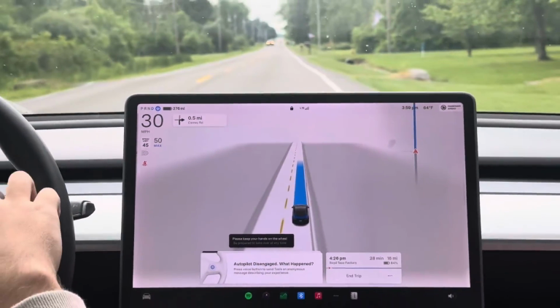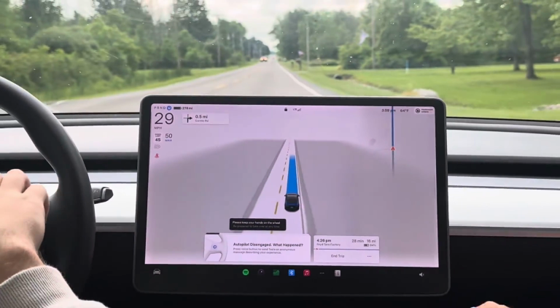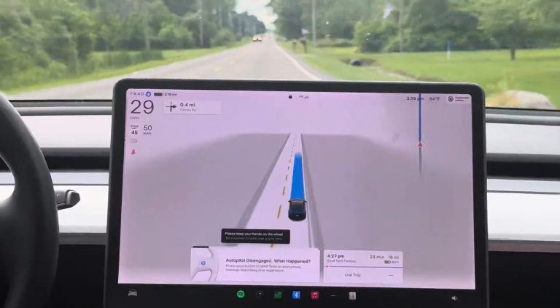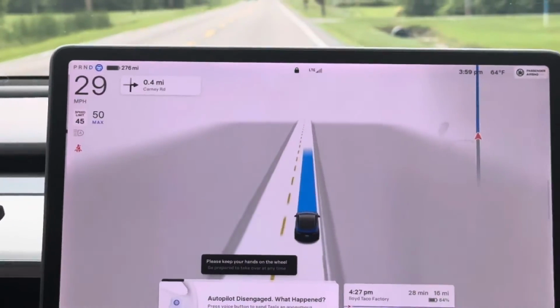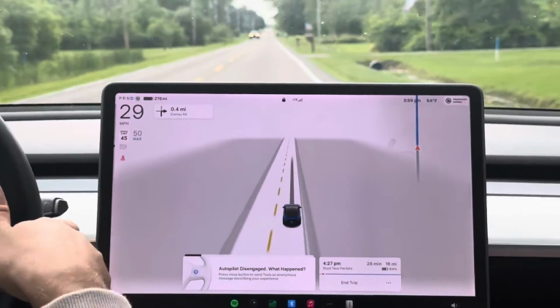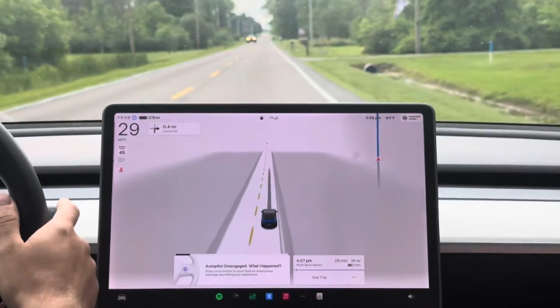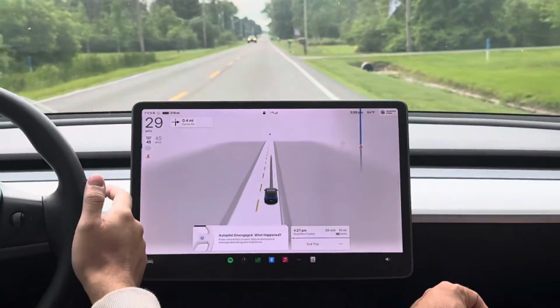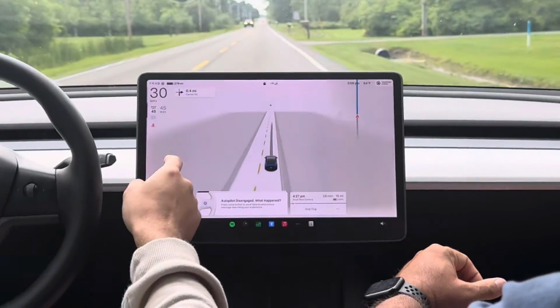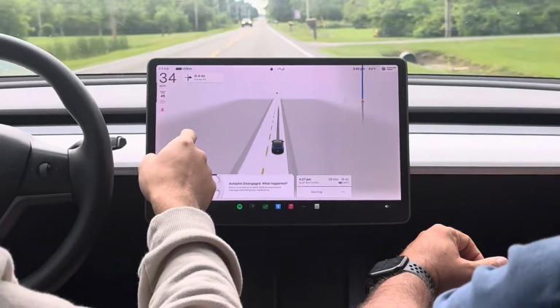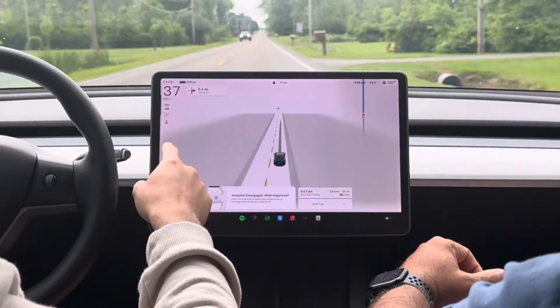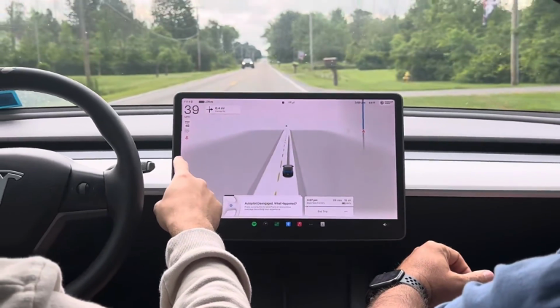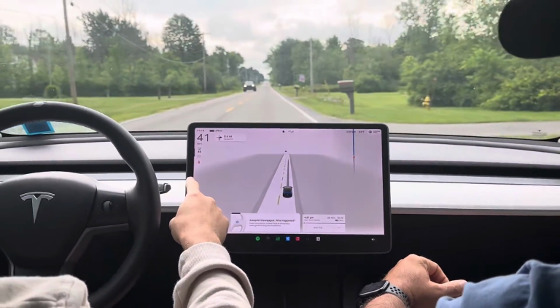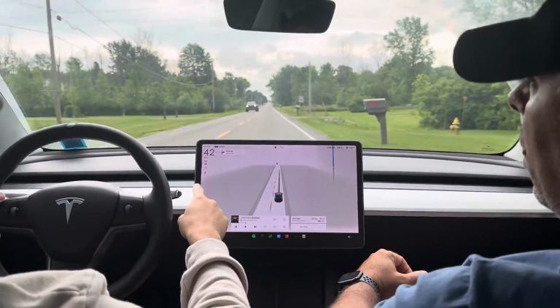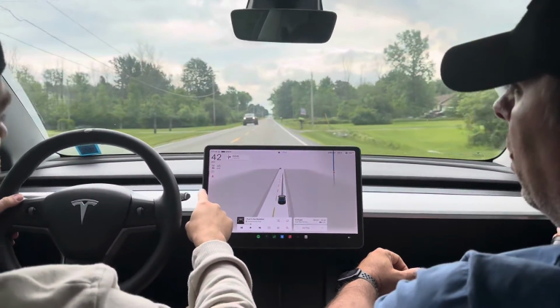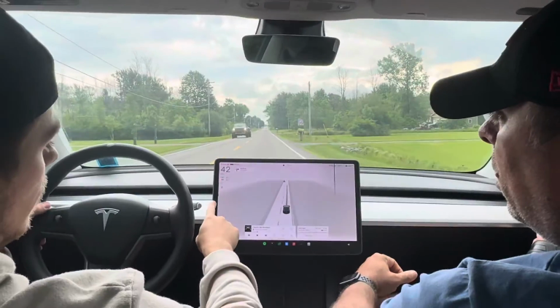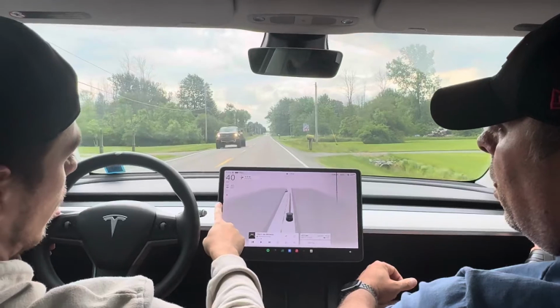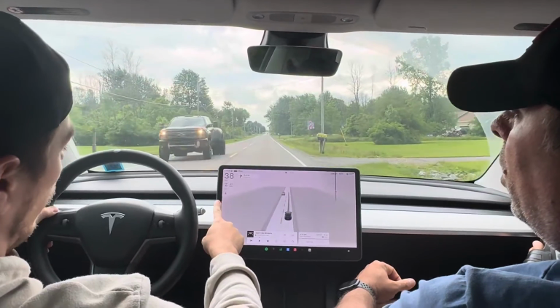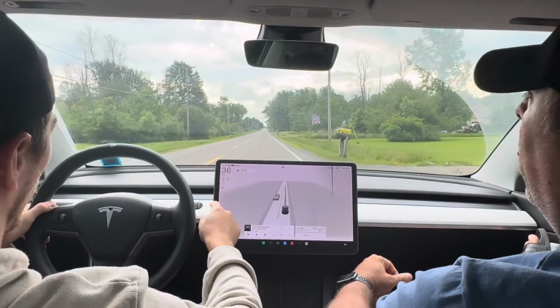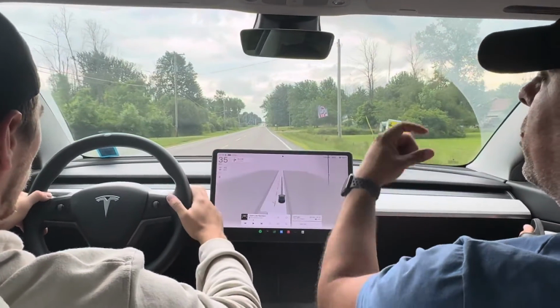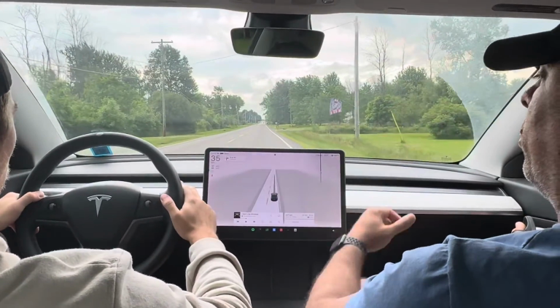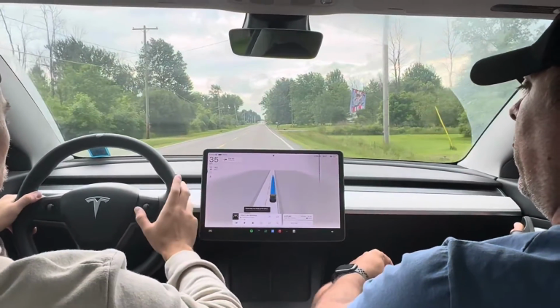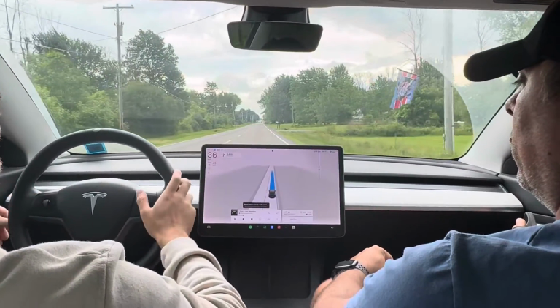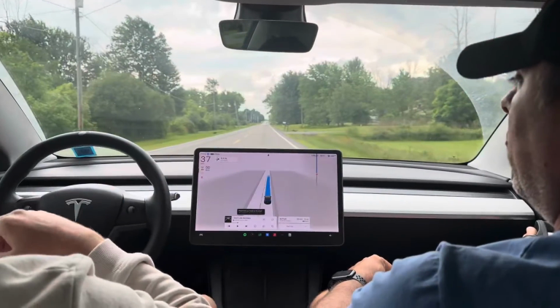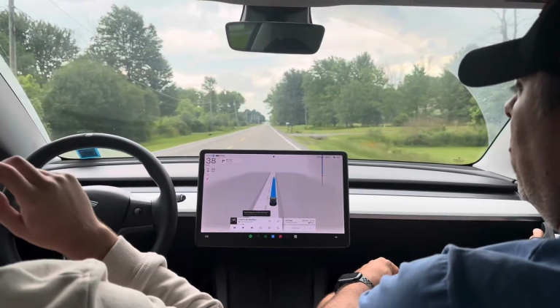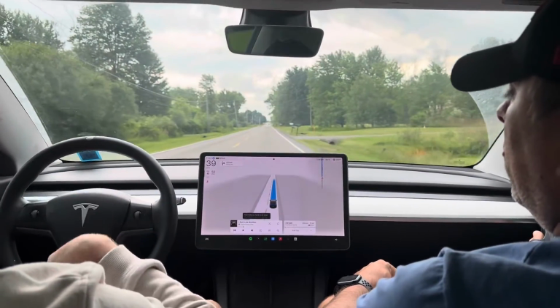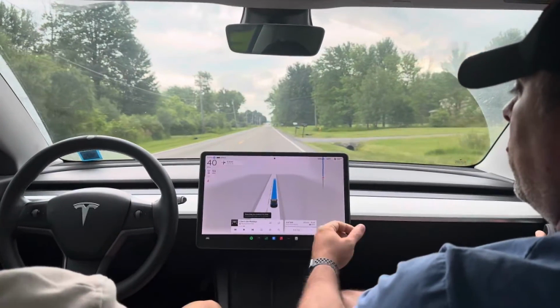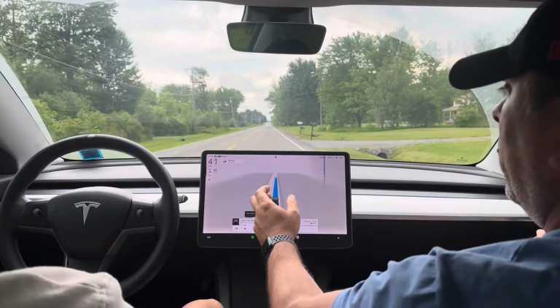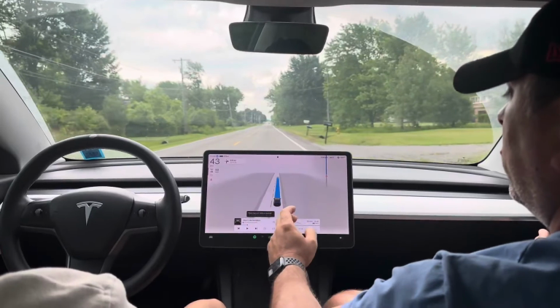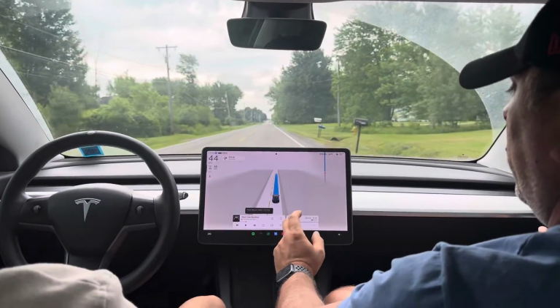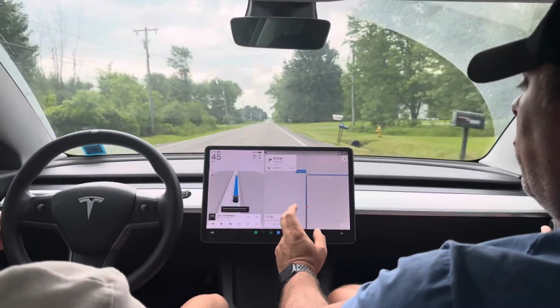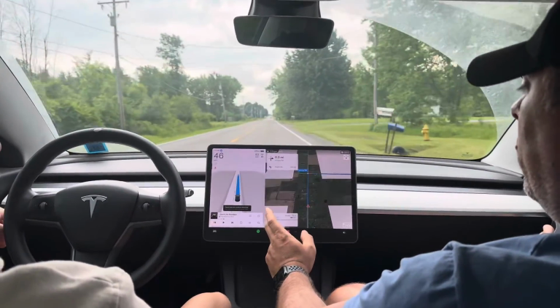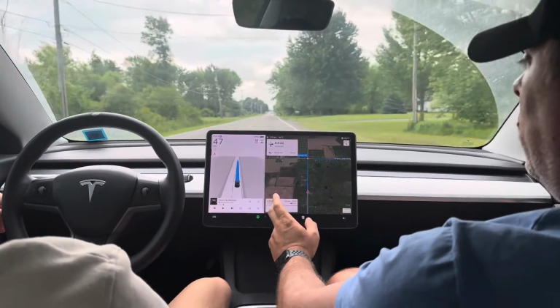So when you brake it — I'm not using brakes, but if the car uses brakes instead of regen, it kind of shows black there. All right, so we're going to end the trip and head home.